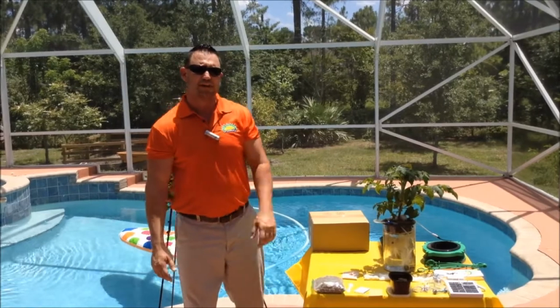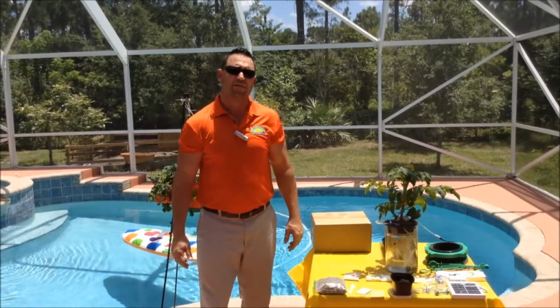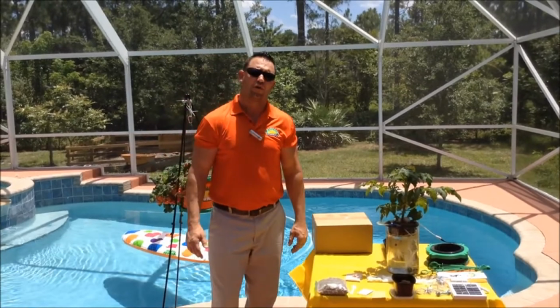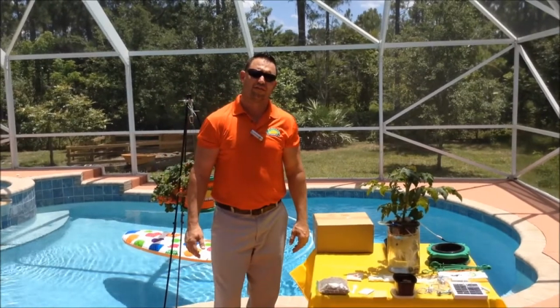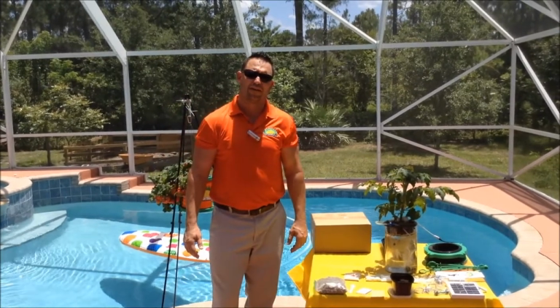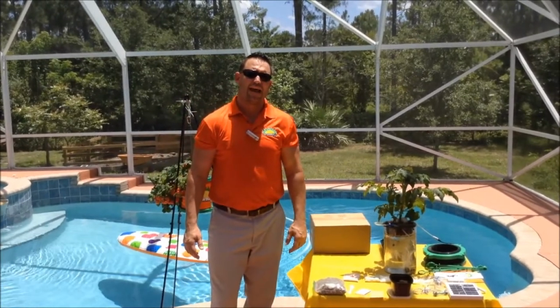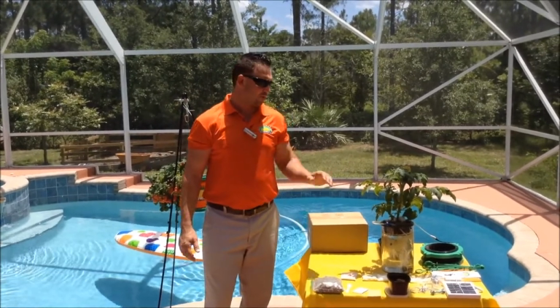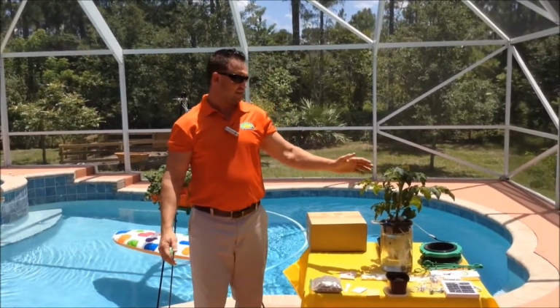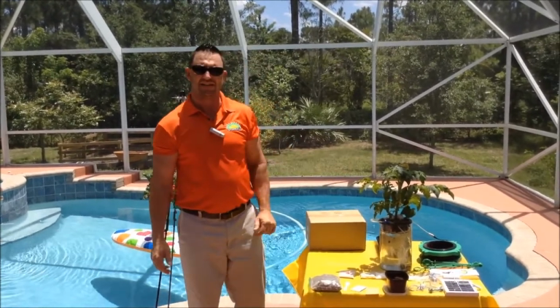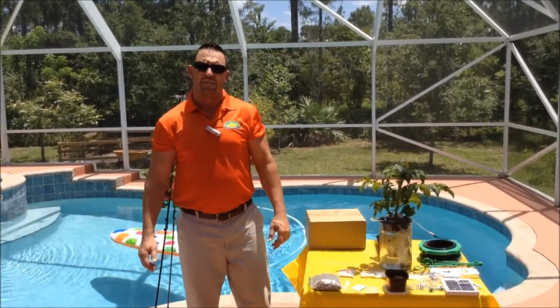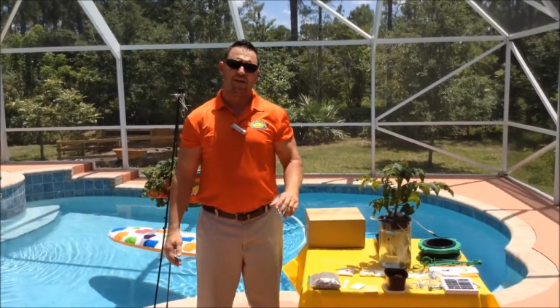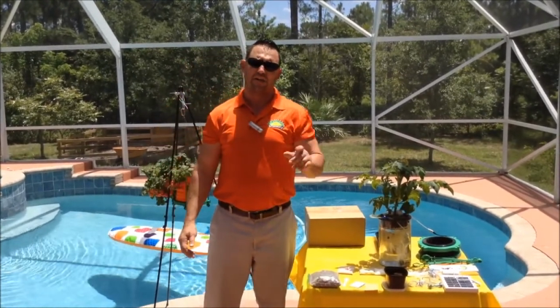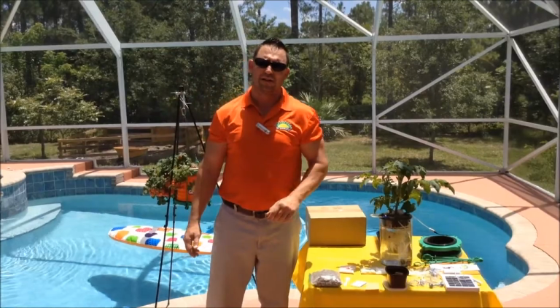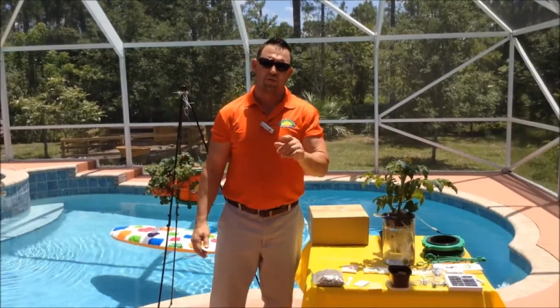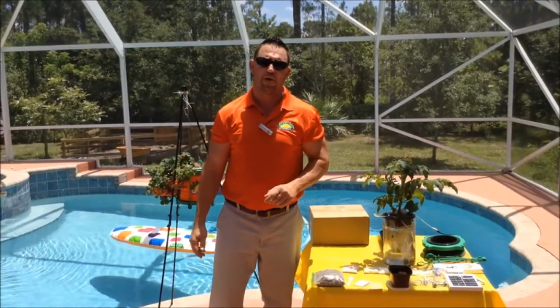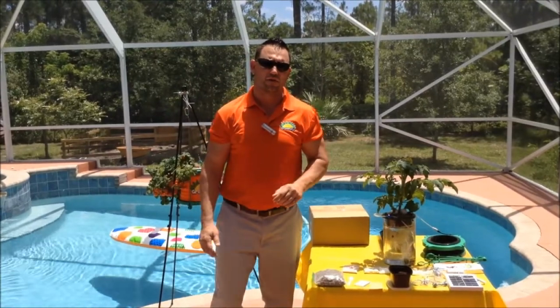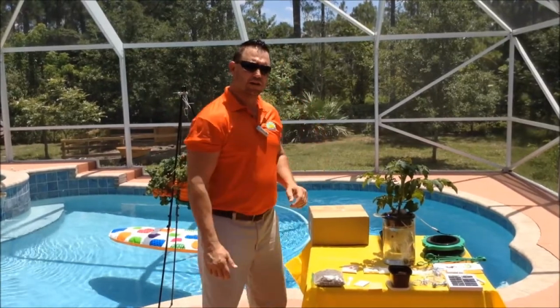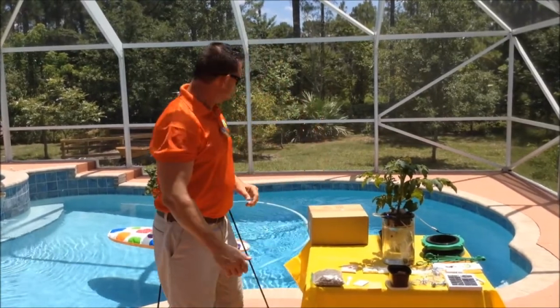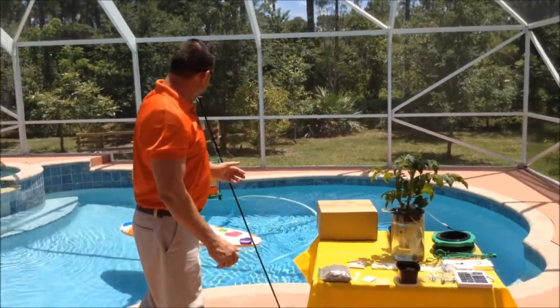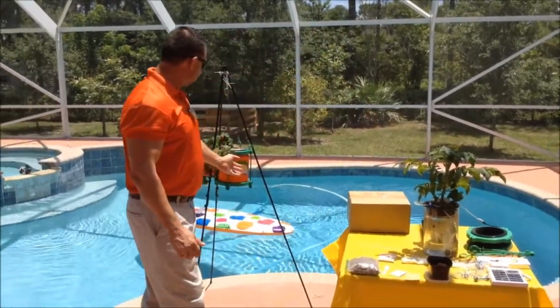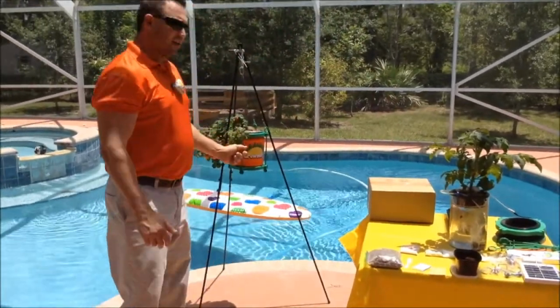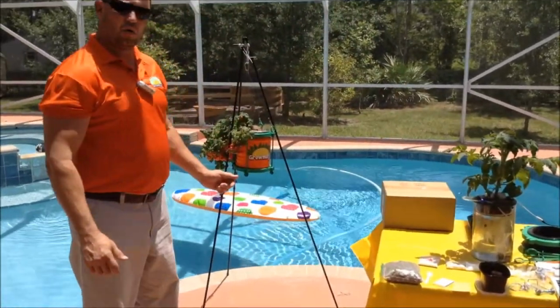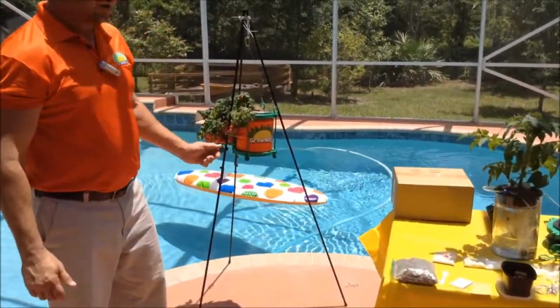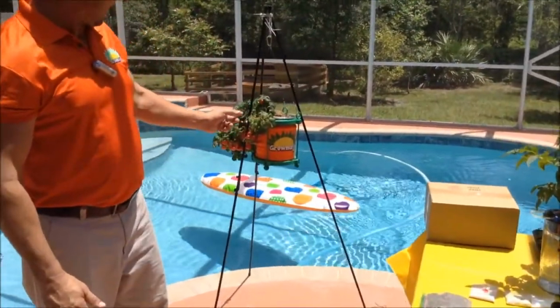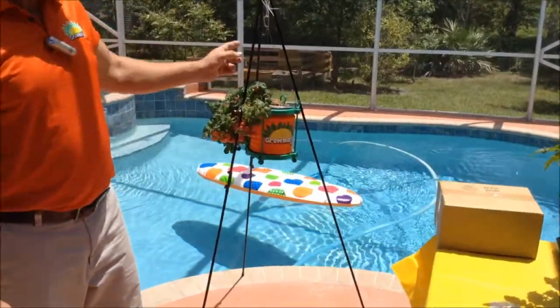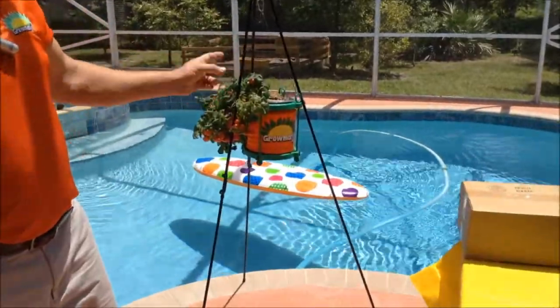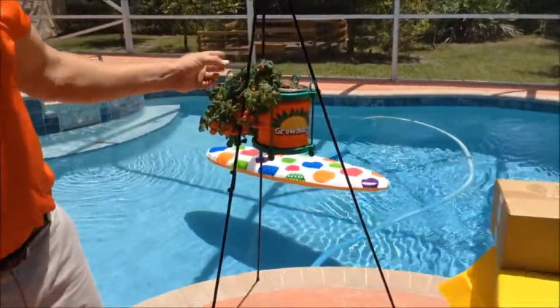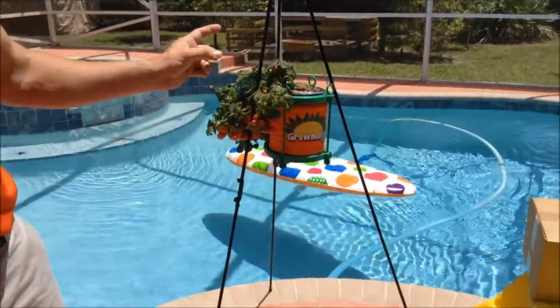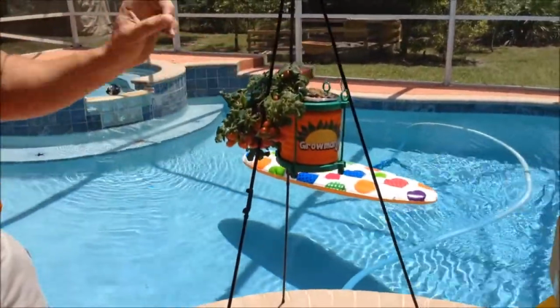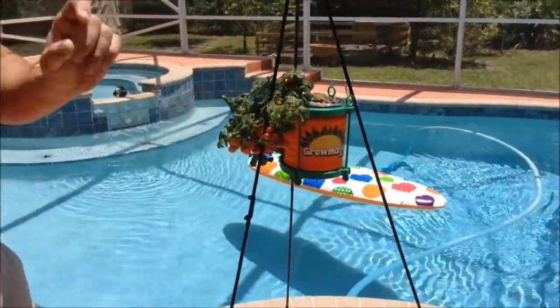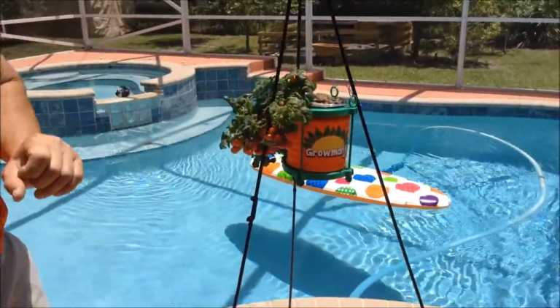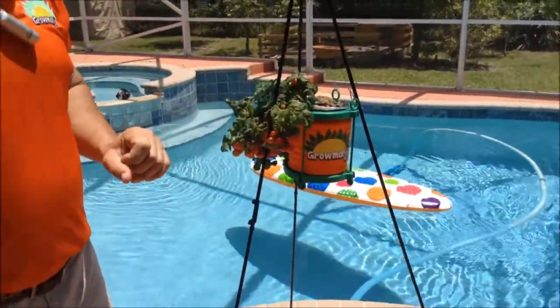Would you like to be the envy of all your friends and family that have beautiful plants such as this, but simply don't have the time or the space? Well, do we have a product for you. Welcome to the world of Gromangi — the only solar-powered, soil-free, hydroponic system in the world for under 50 bucks.